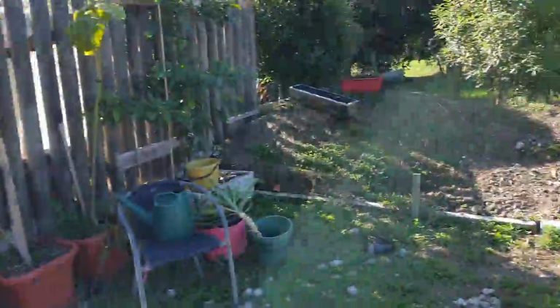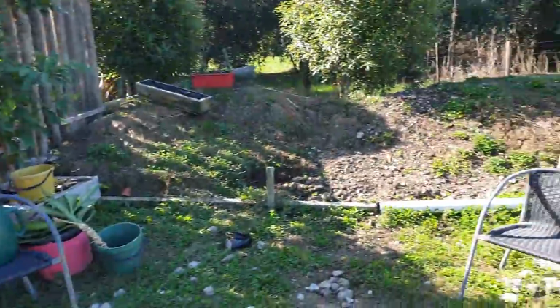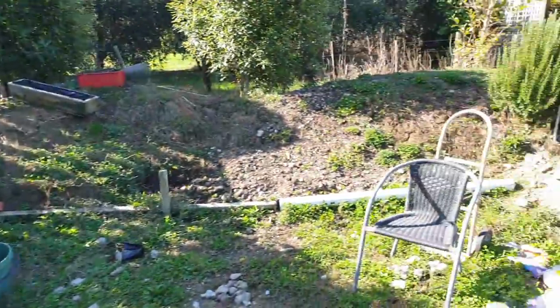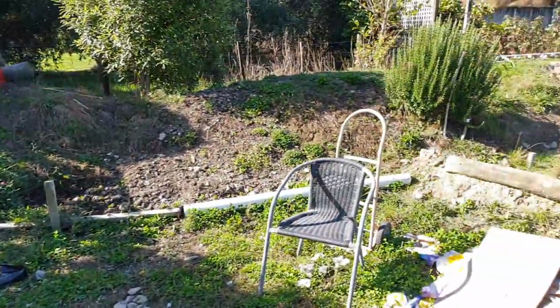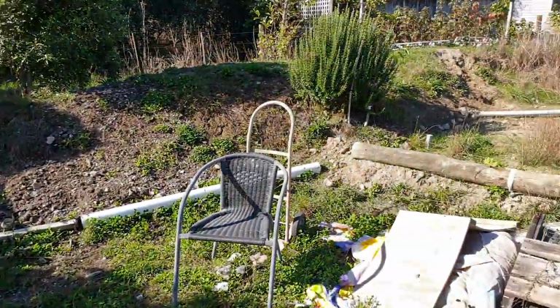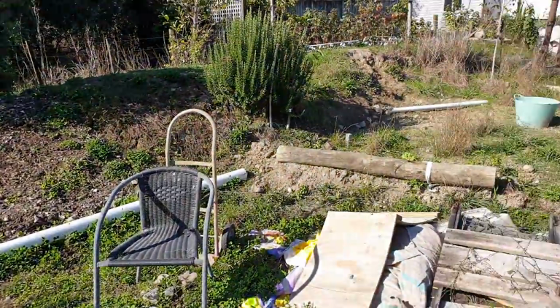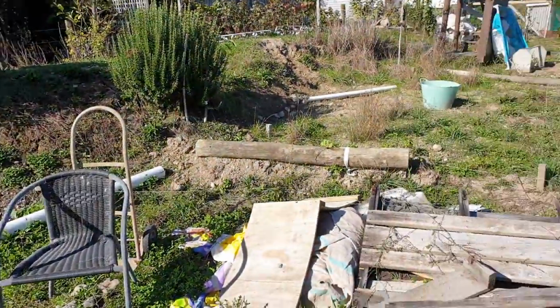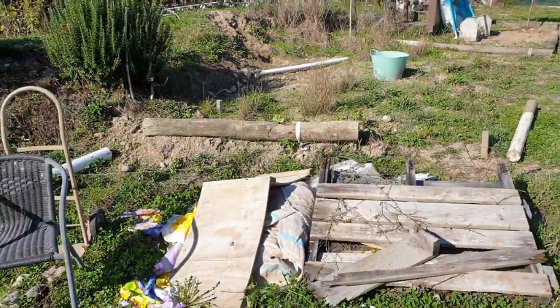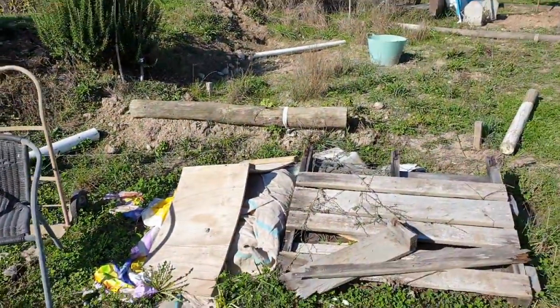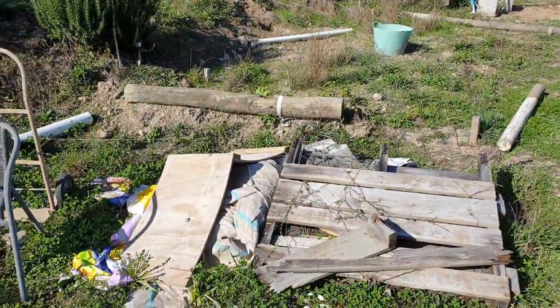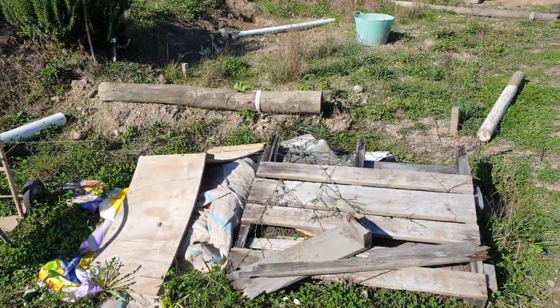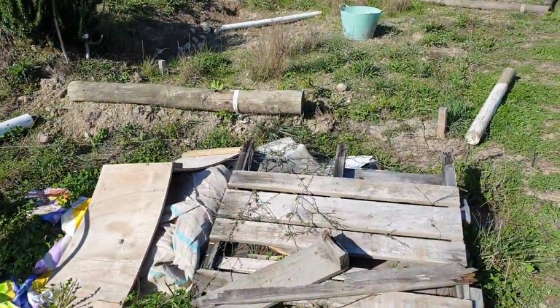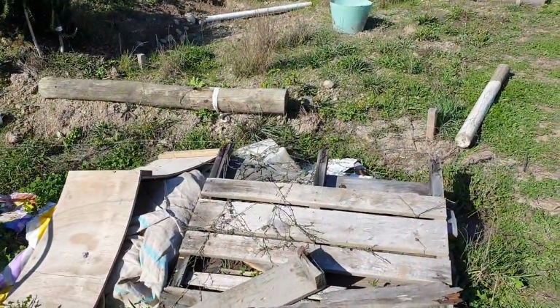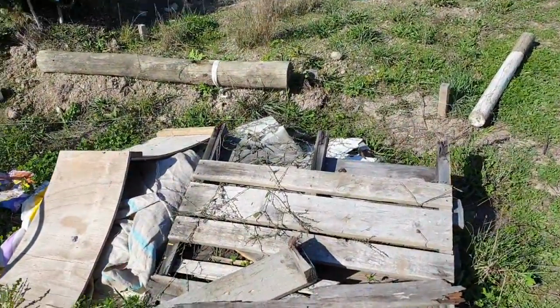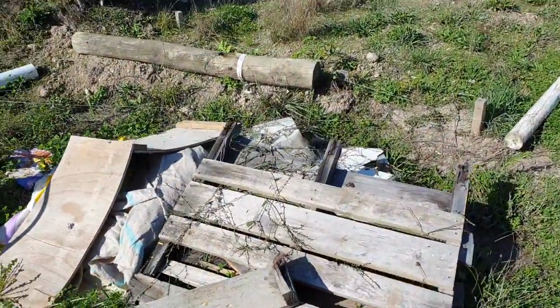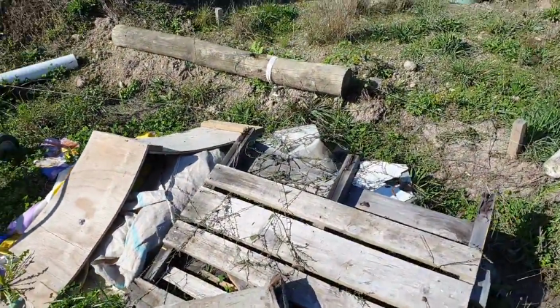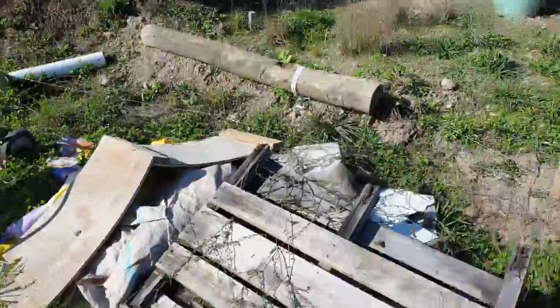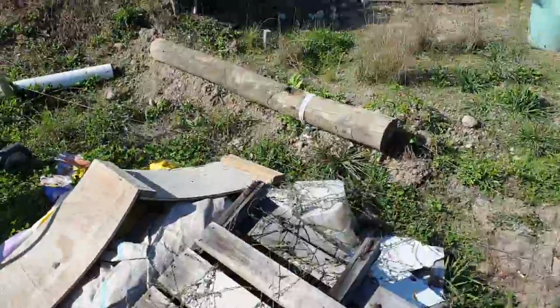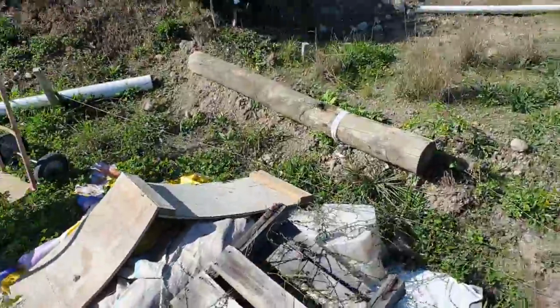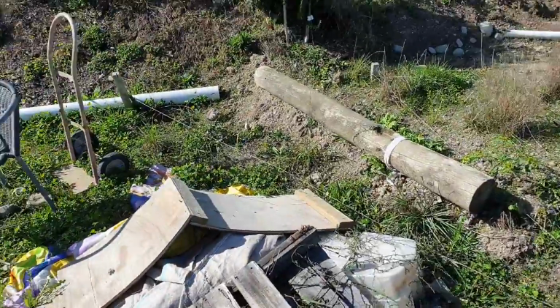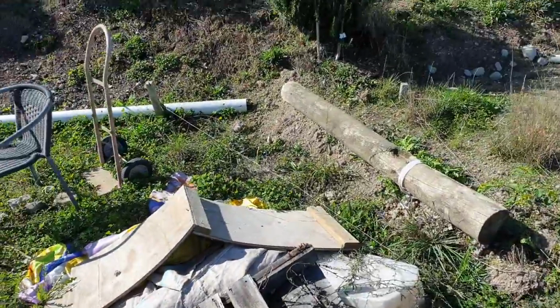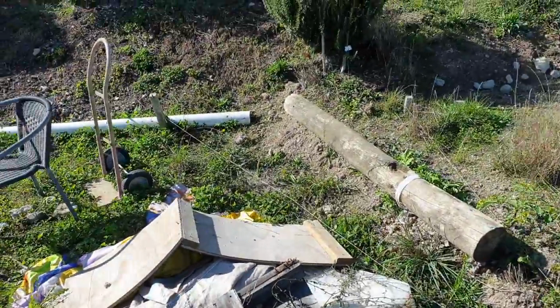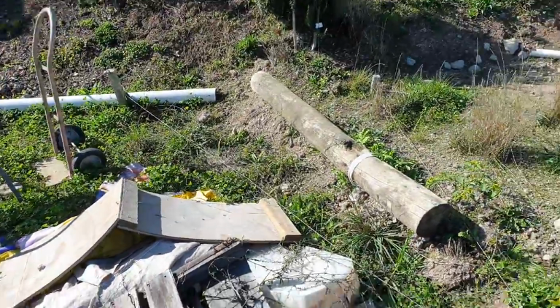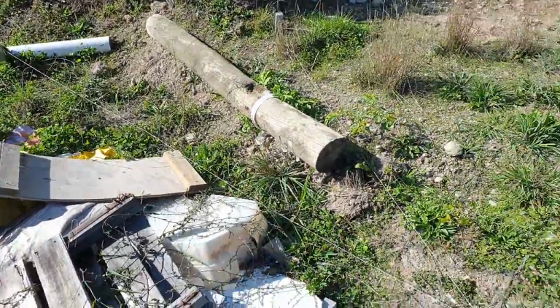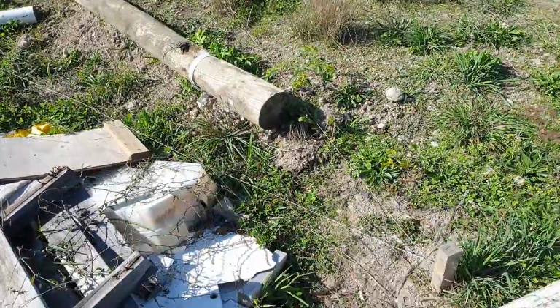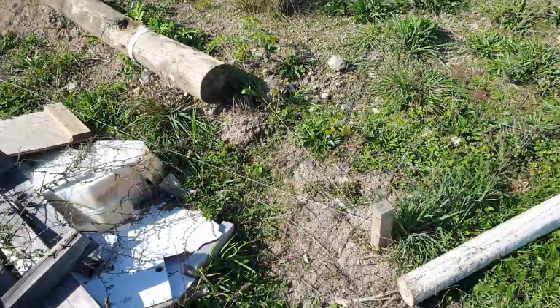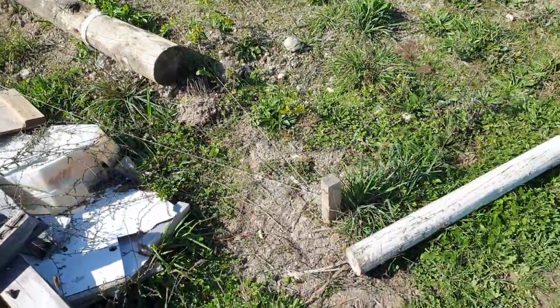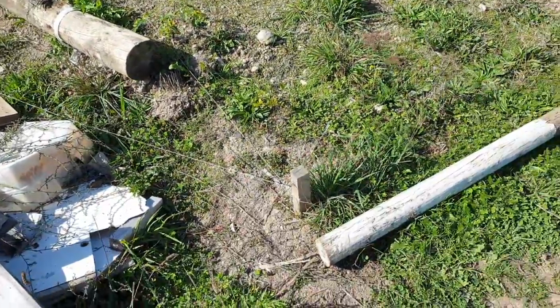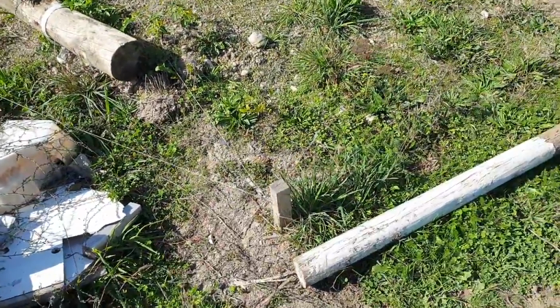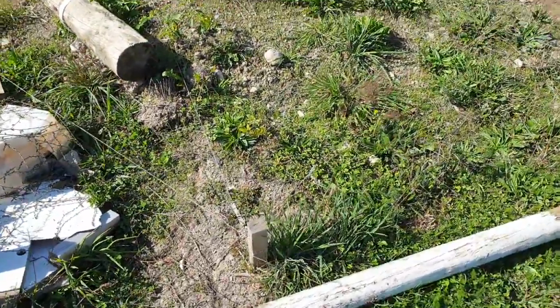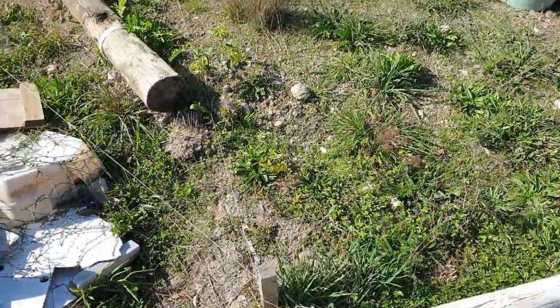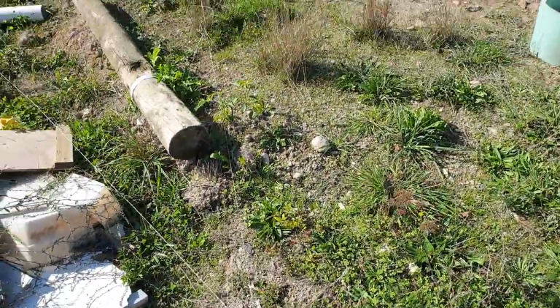This is general chaos here. This is where we're laying out plans for a new seating area. Lots of rubbish to get rid of, but it's pegged out to mark where we're gonna have a little seating corner.